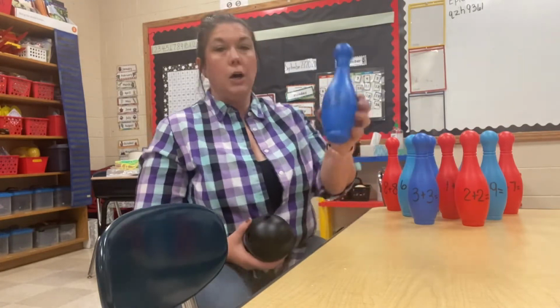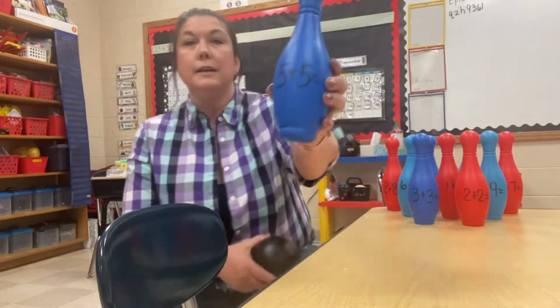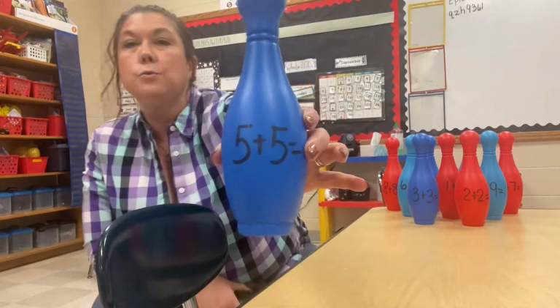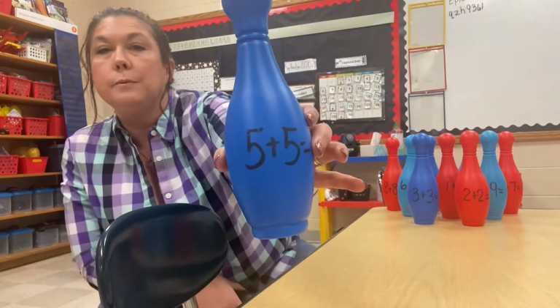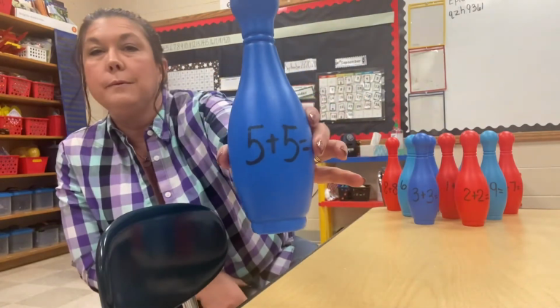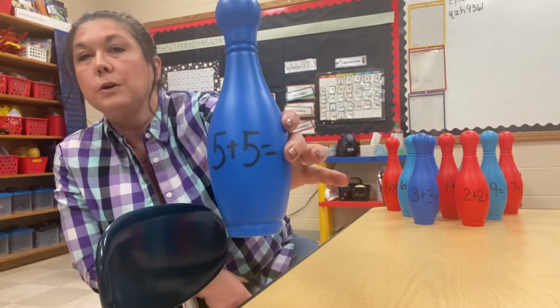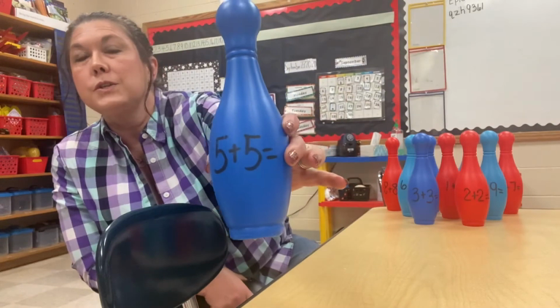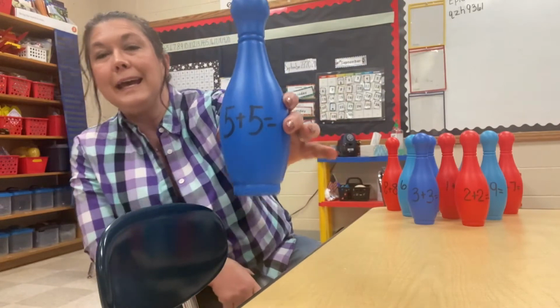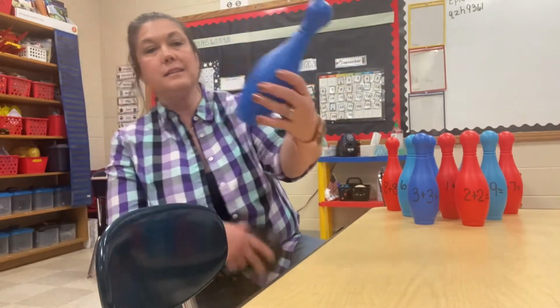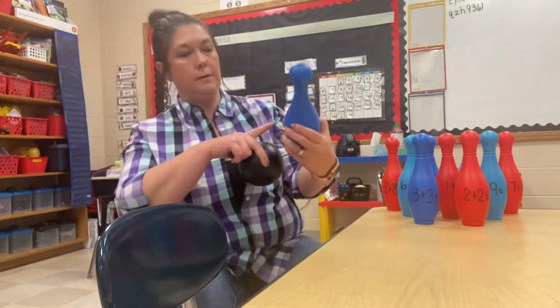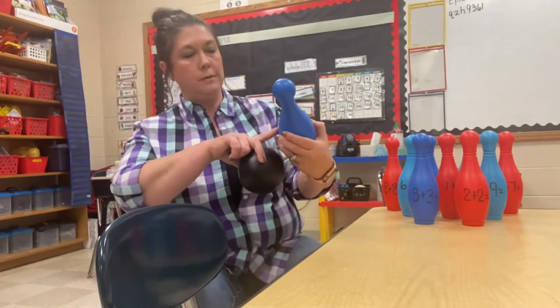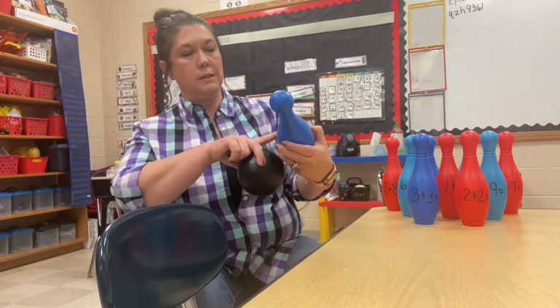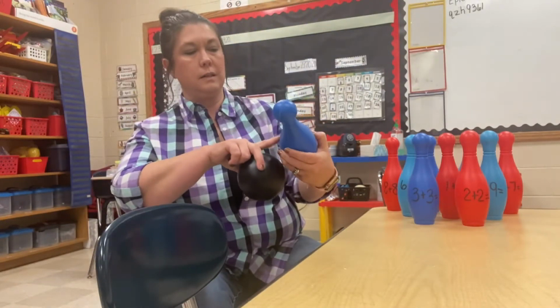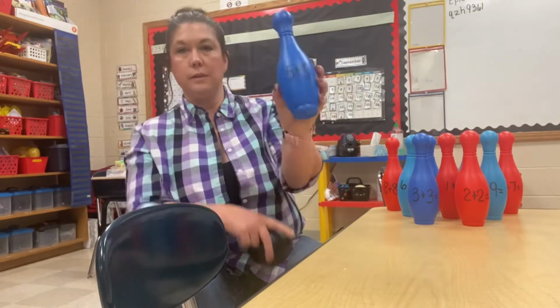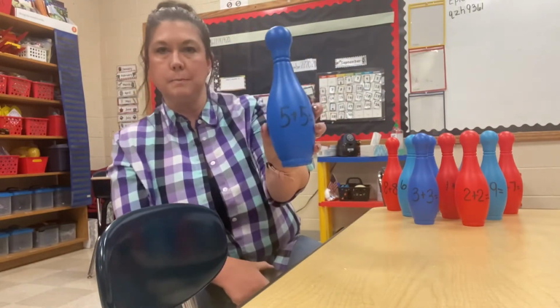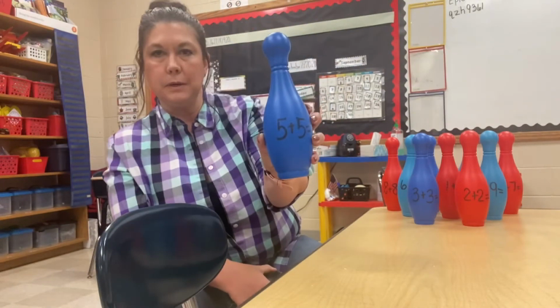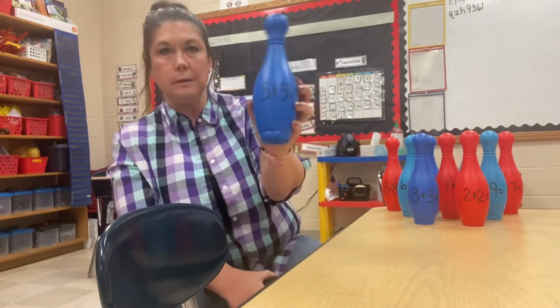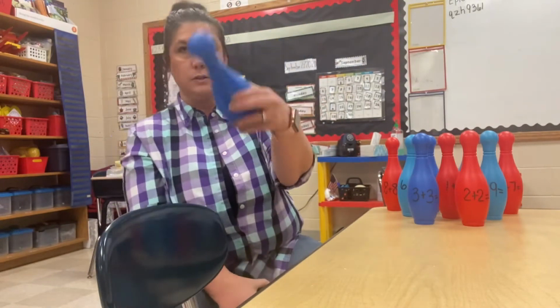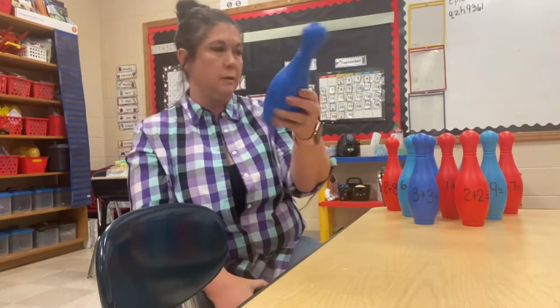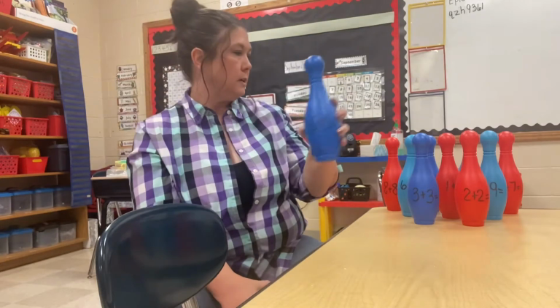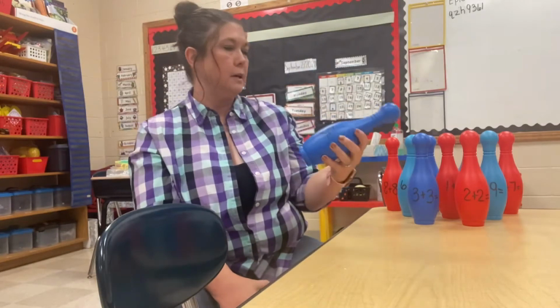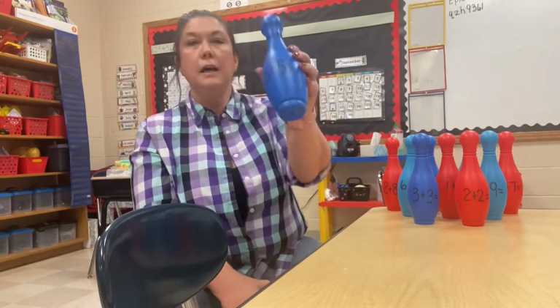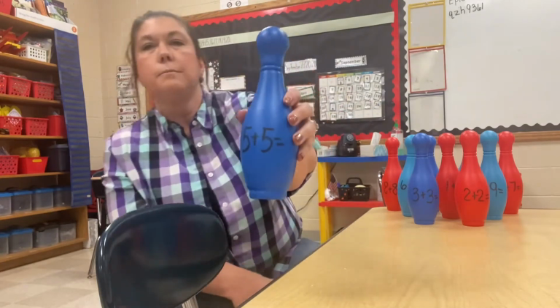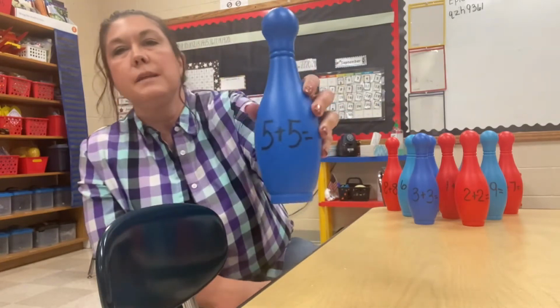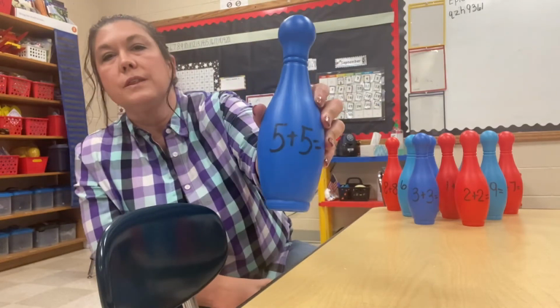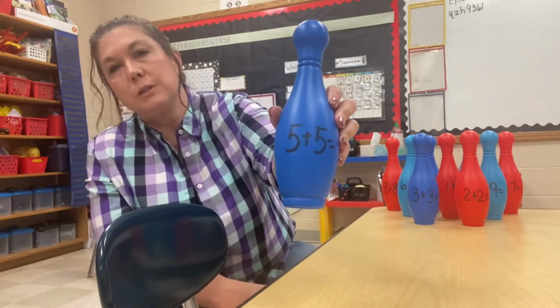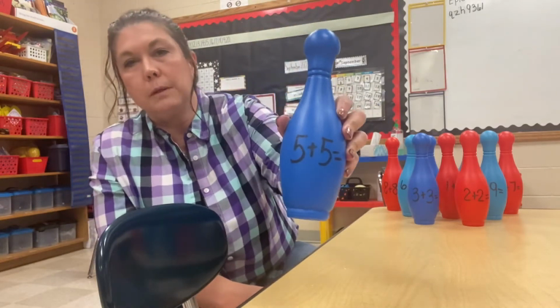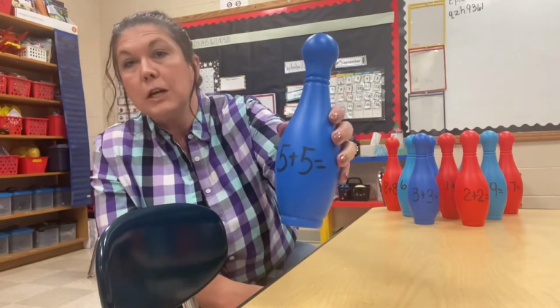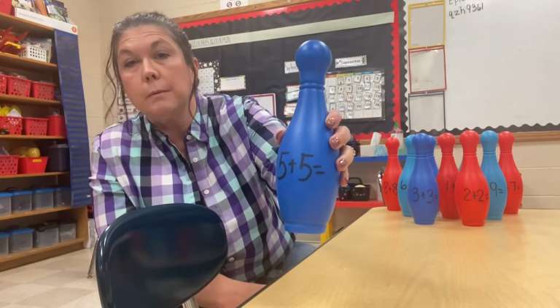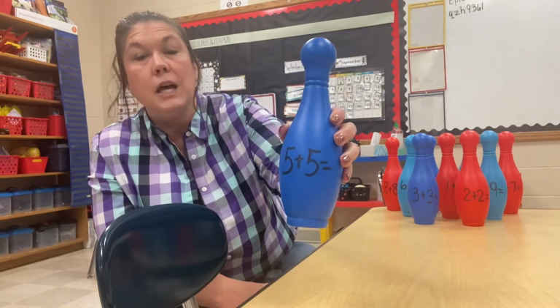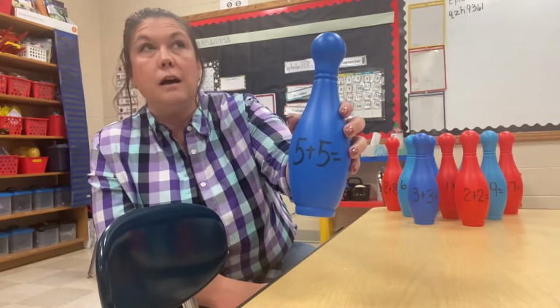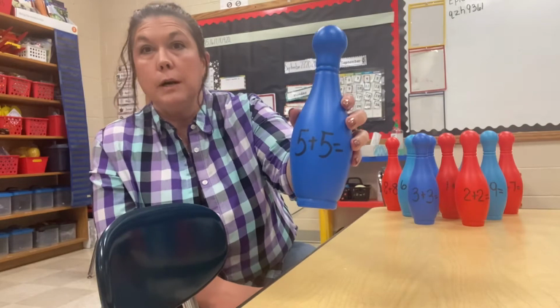All I did was write on it with dry erase markers, and this has been on there a while, so it's not going to come off unless I use magic eraser on it. But if I use the magic eraser, it'll come right off. You can program these with addition problems, subtraction problems, numbers.